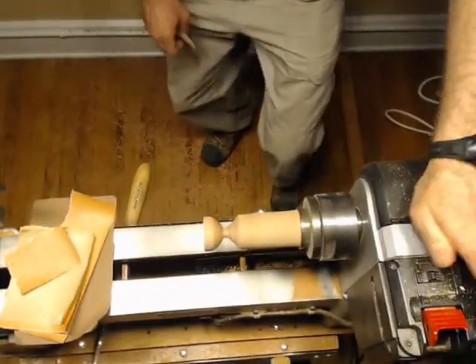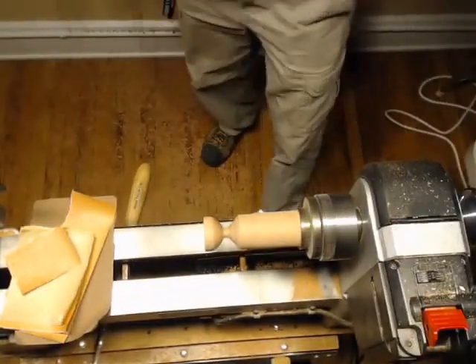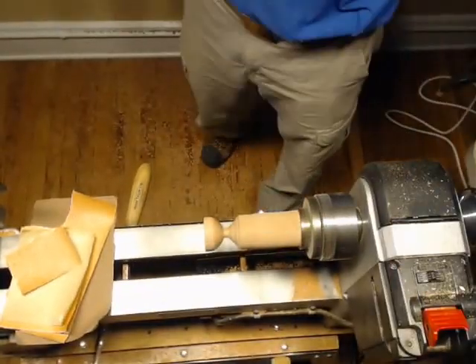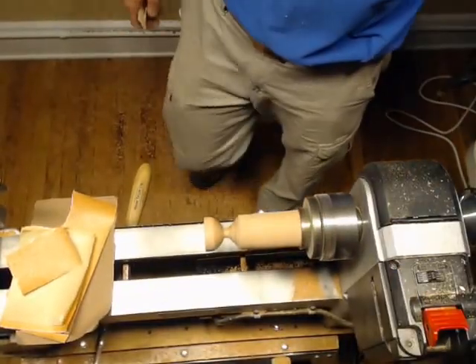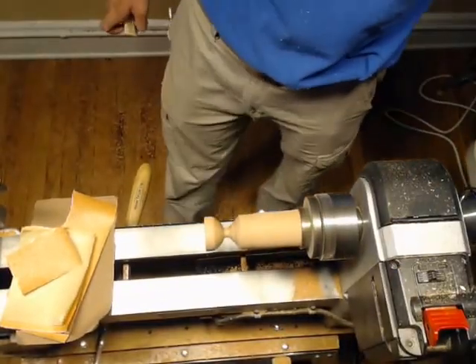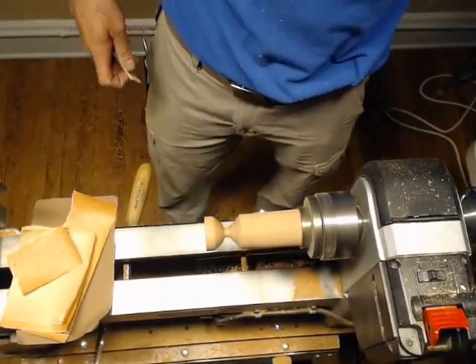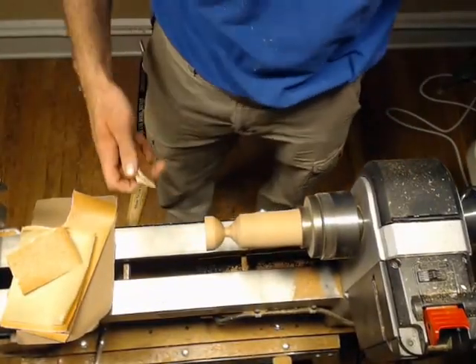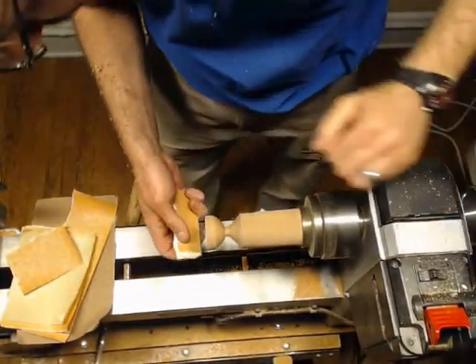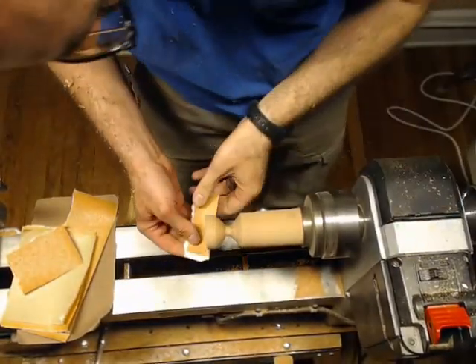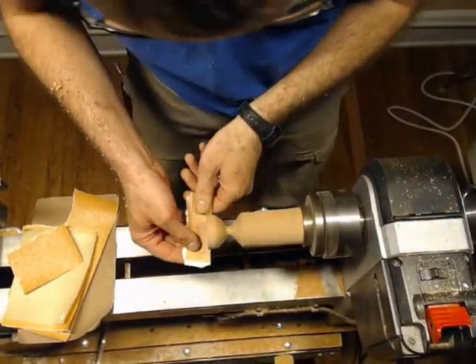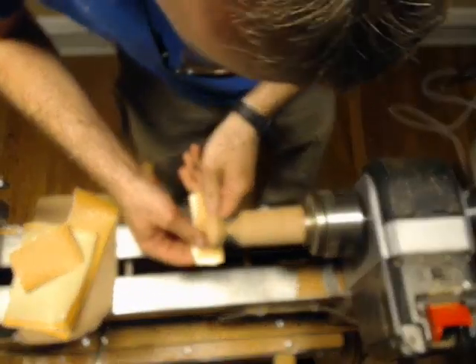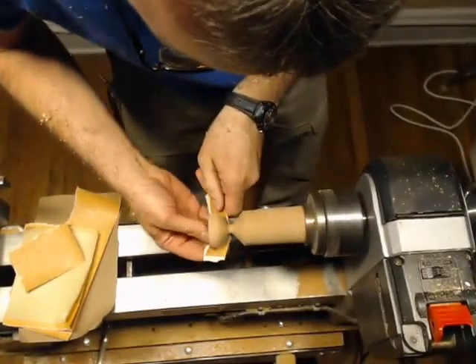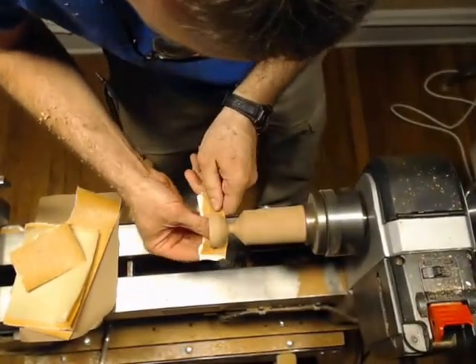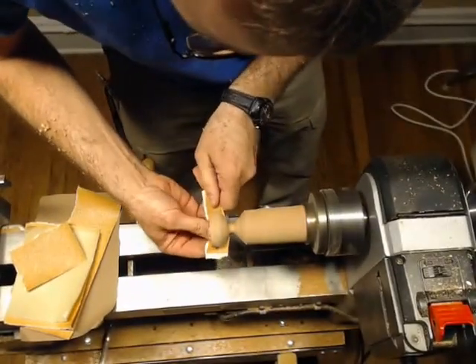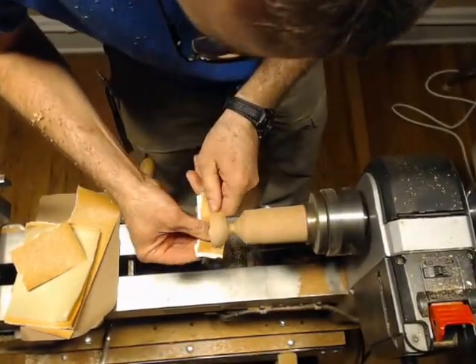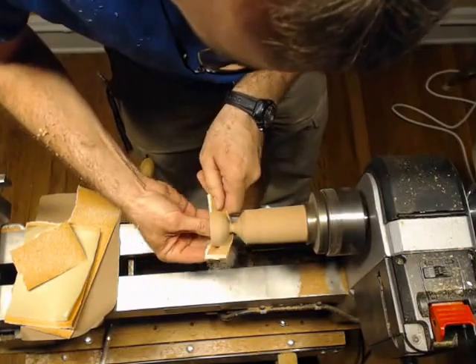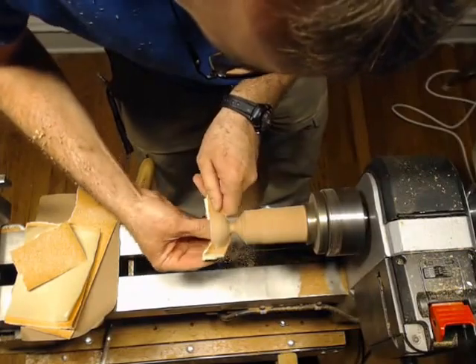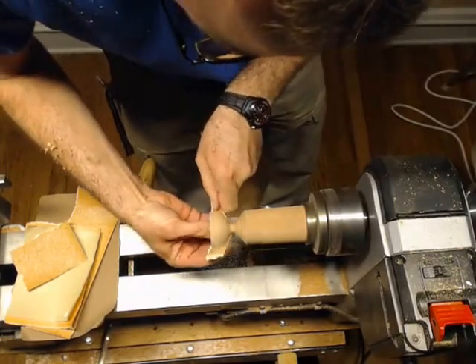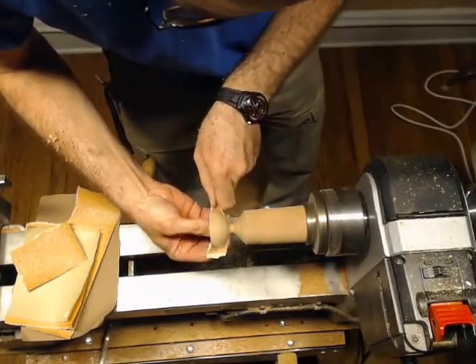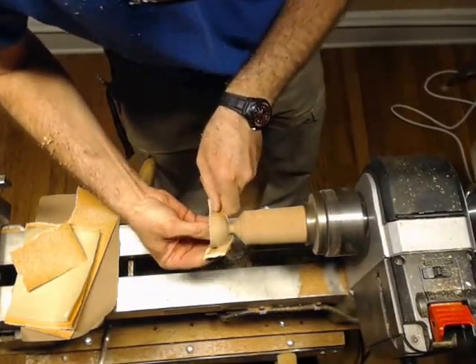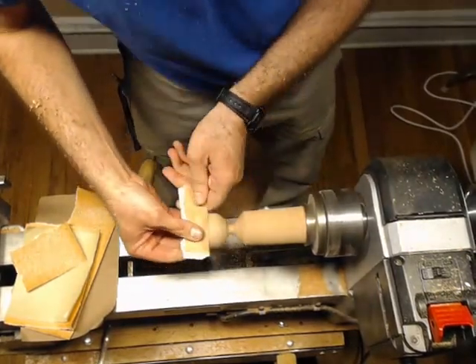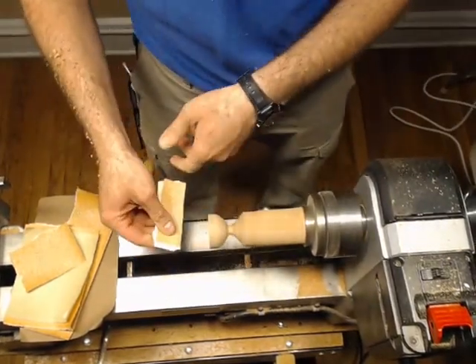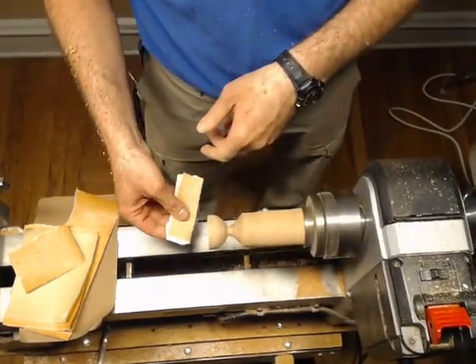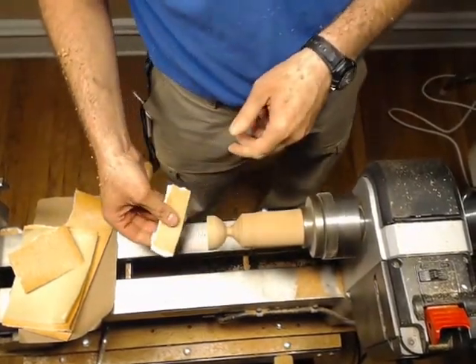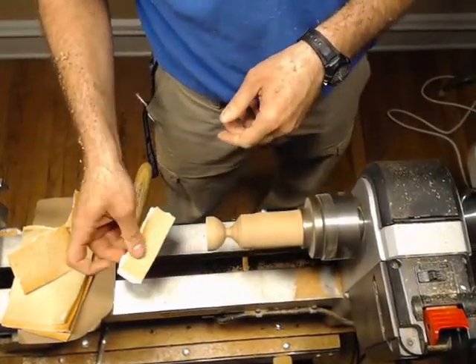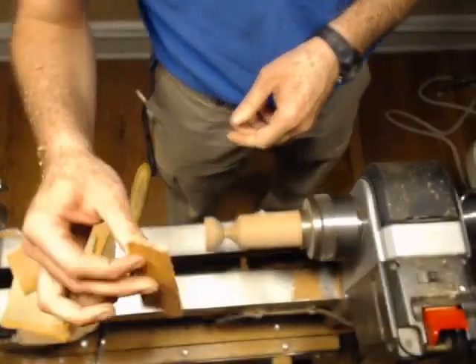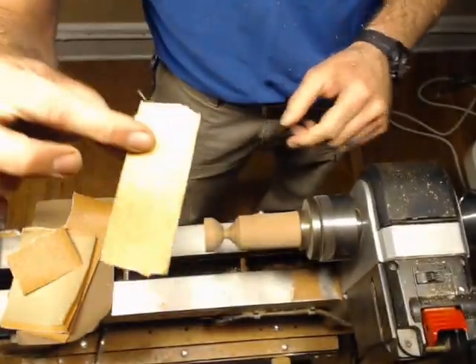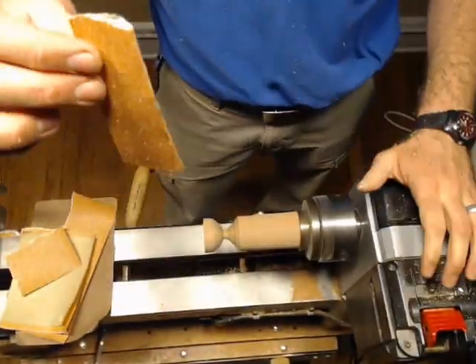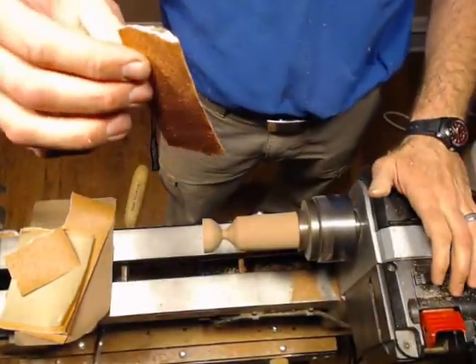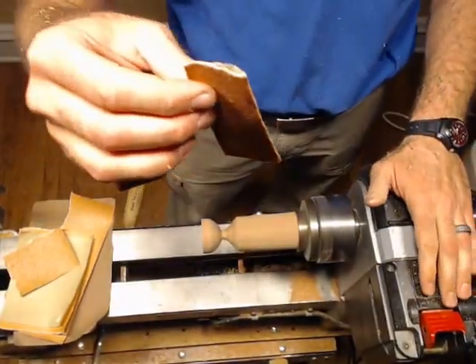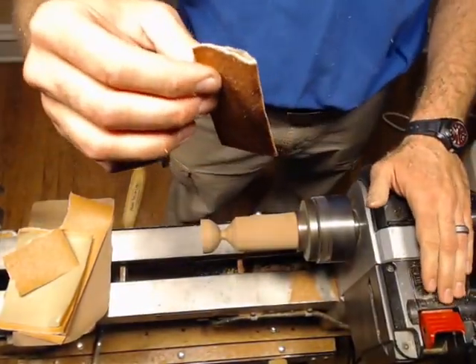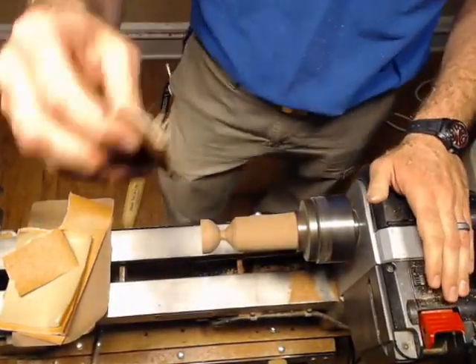Why do I want to finish my cup now? Whenever you're sanding on this thing, there's going to be a lot of stress on this guy out here — especially the way I sand, because I'm kind of an aggressive sander. I'm starting off with 80 grit here because my cuts are never very clean. As Roger once referred to it: my 80 grit roughing gouge.